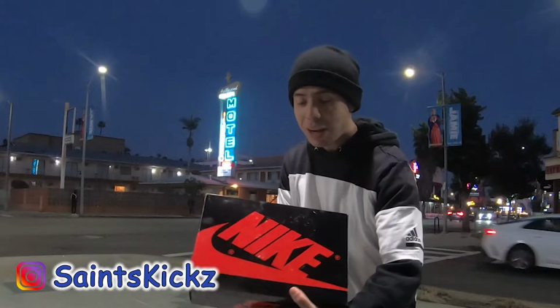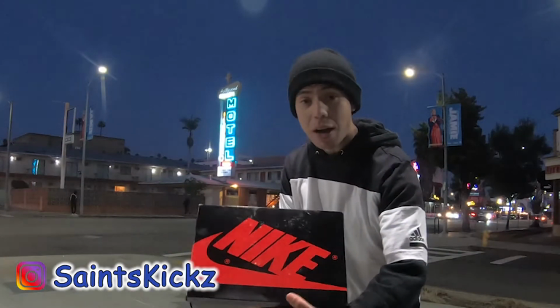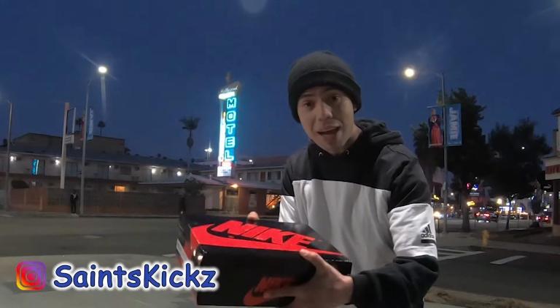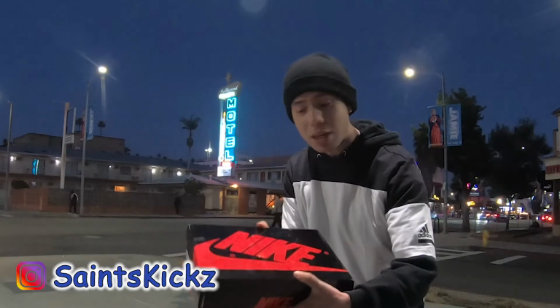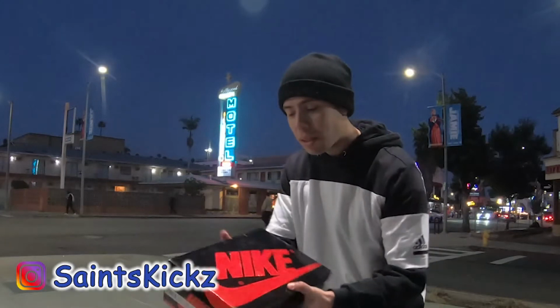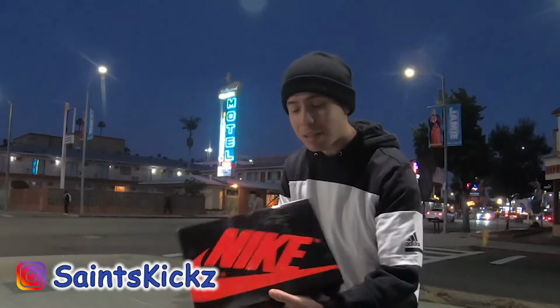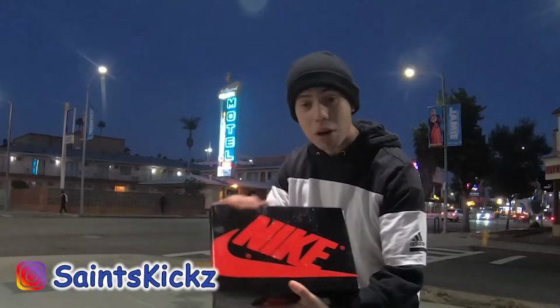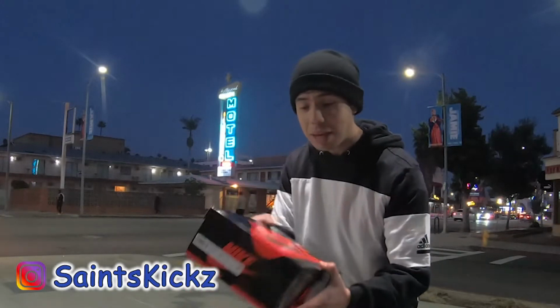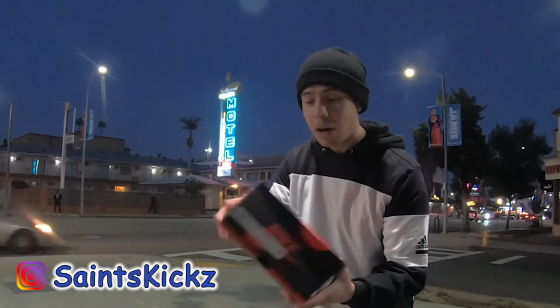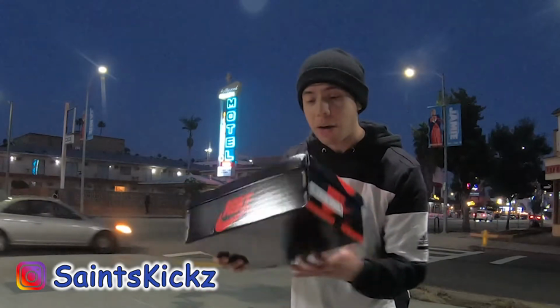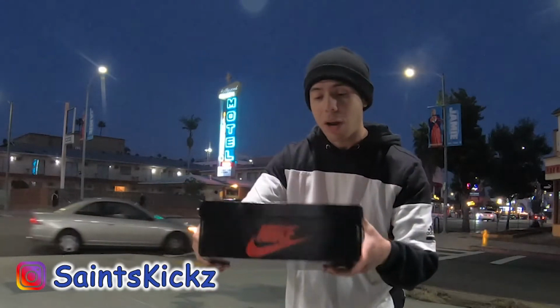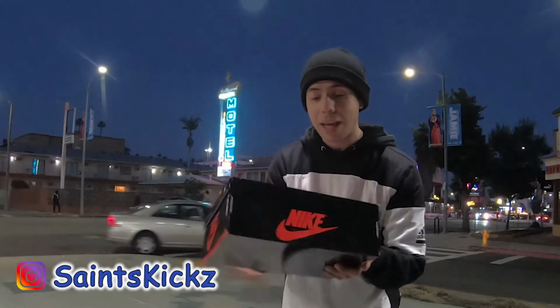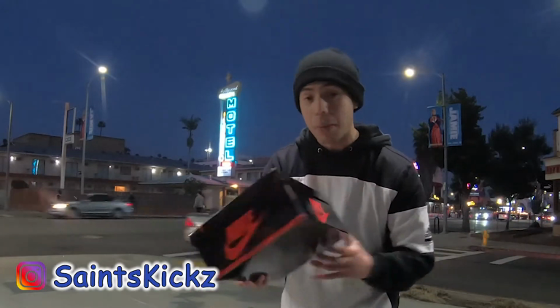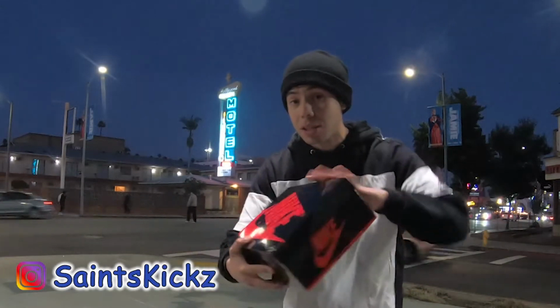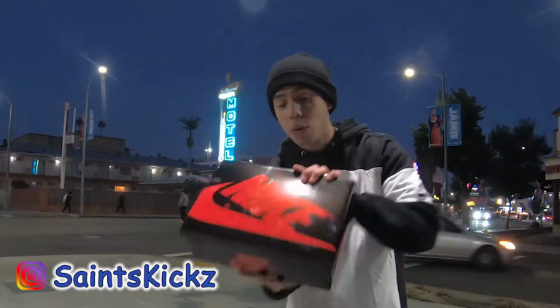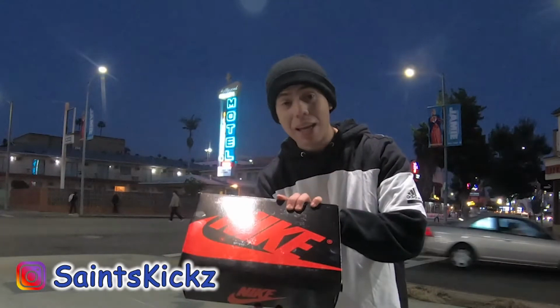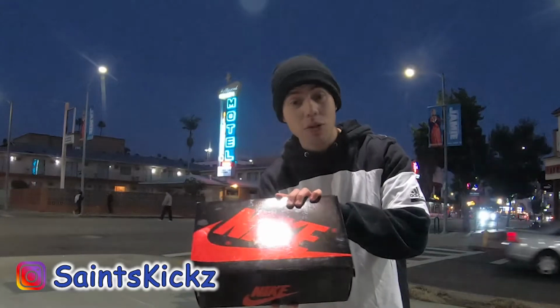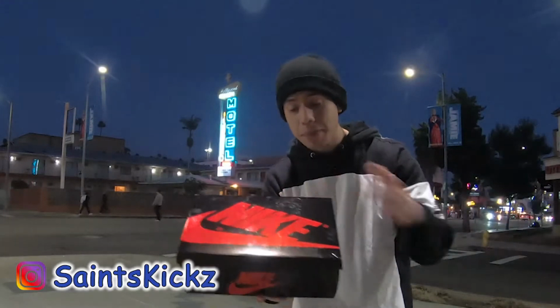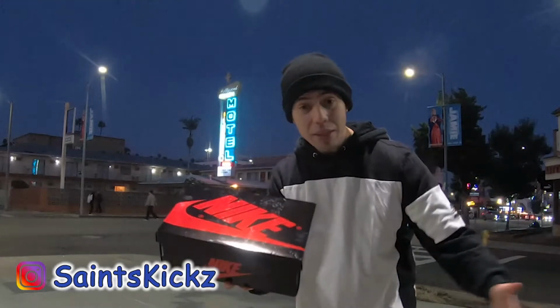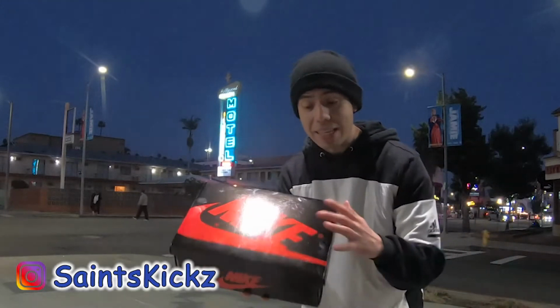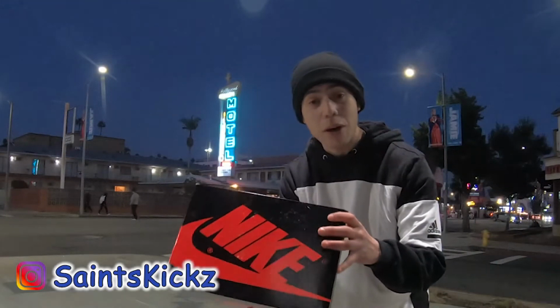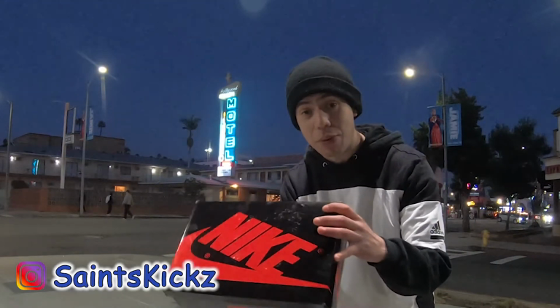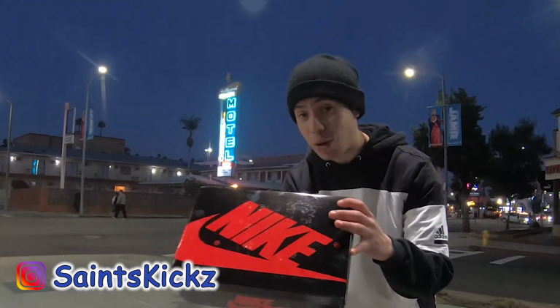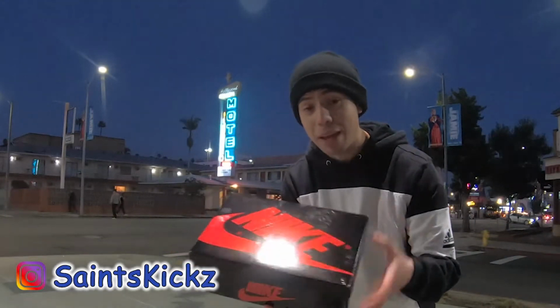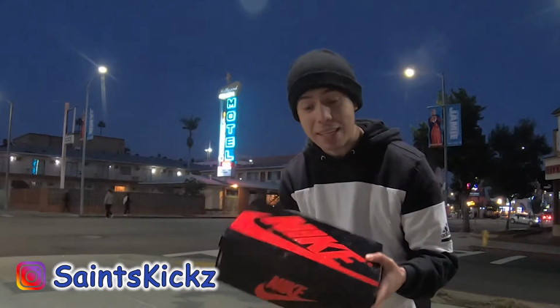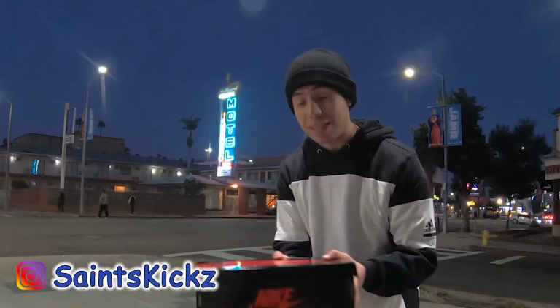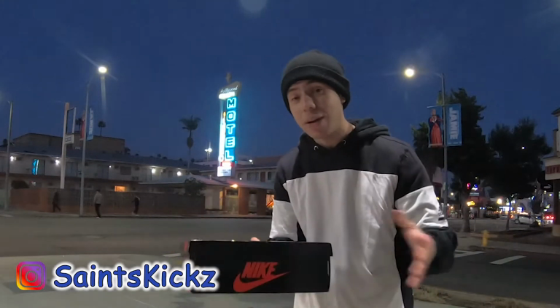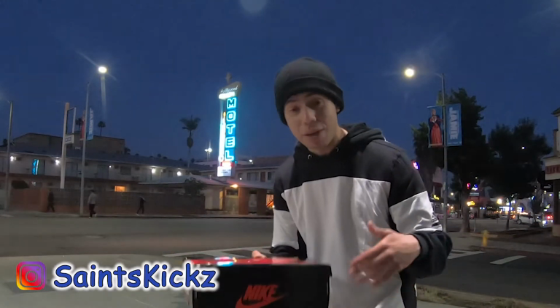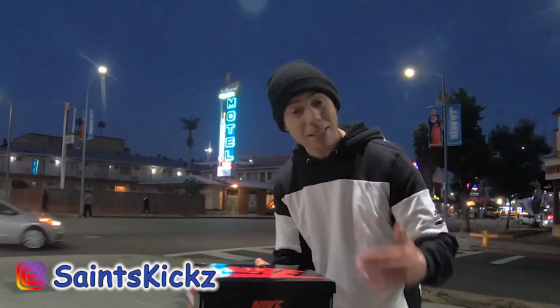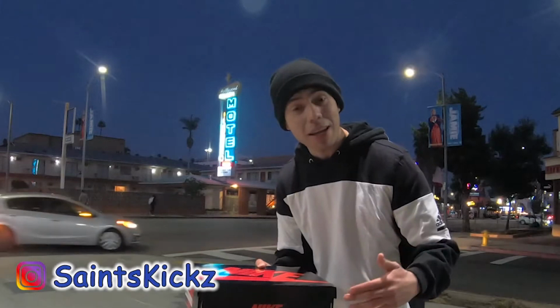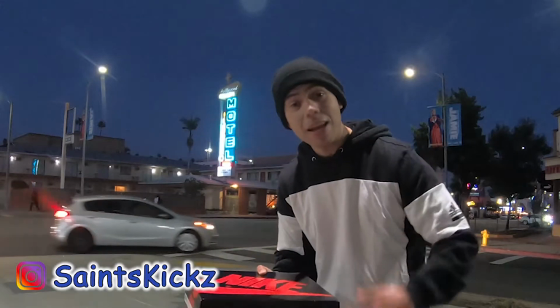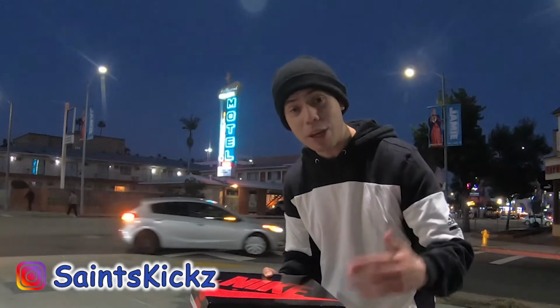Now look at the box. If you guys notice, the box is super glossy all around — regular Nike black box with the Nike logo sign, and it's super glossy. So hopefully you guys can guess what kind of sneaker it is.